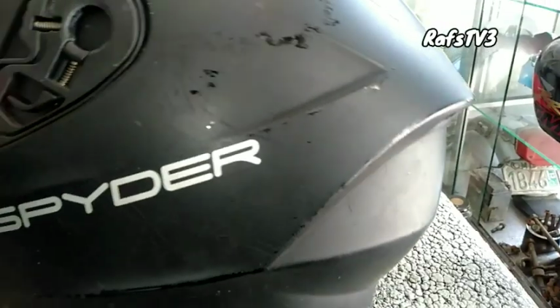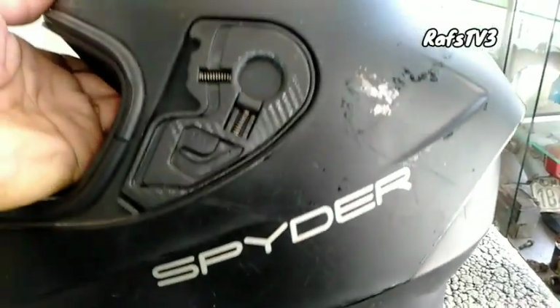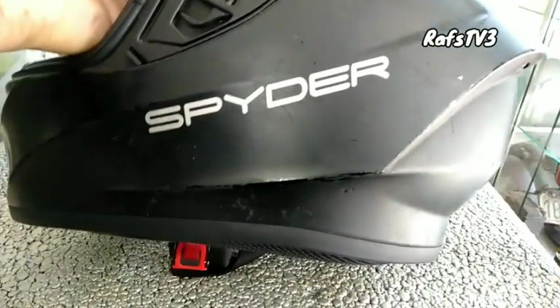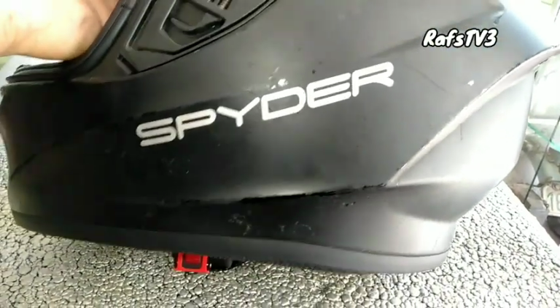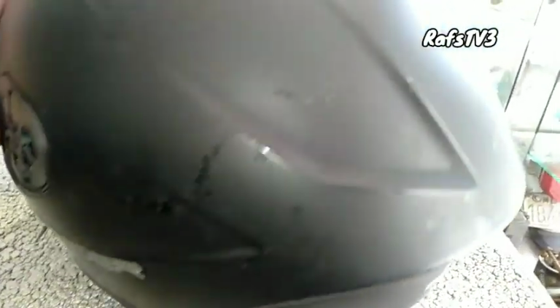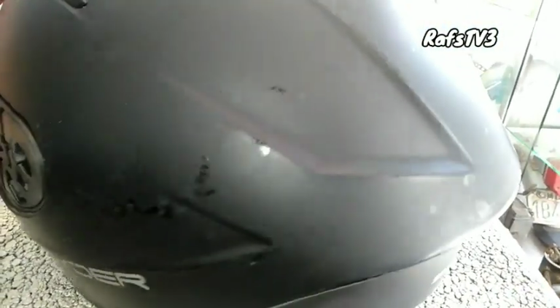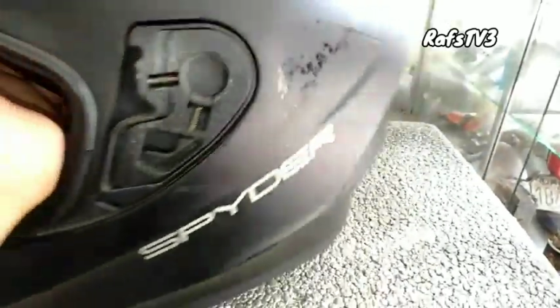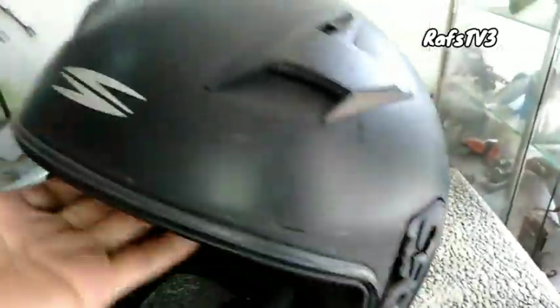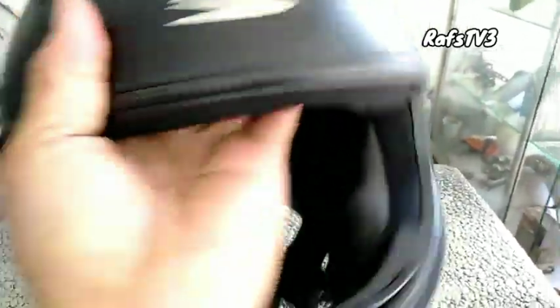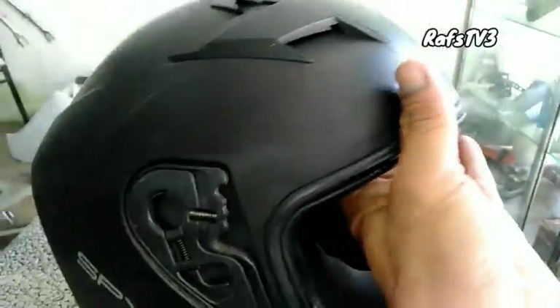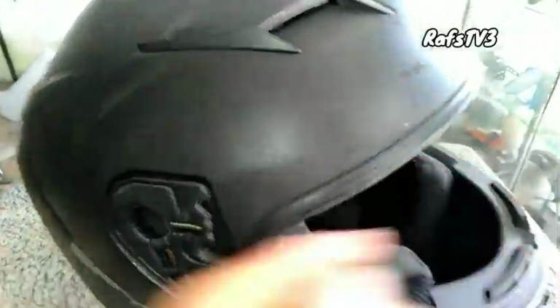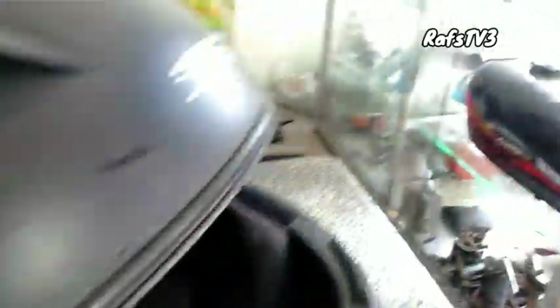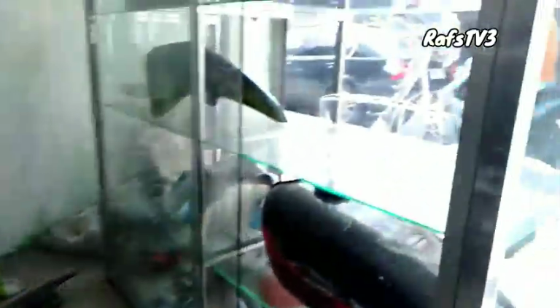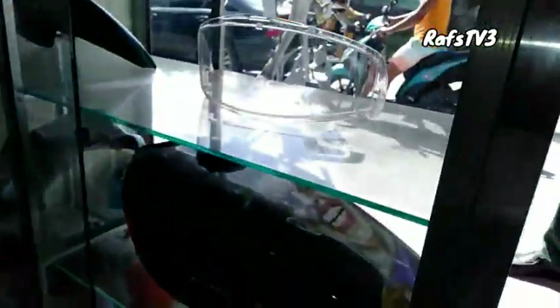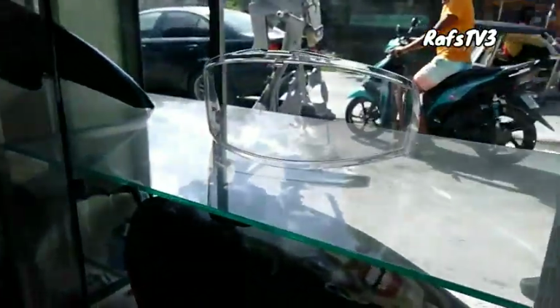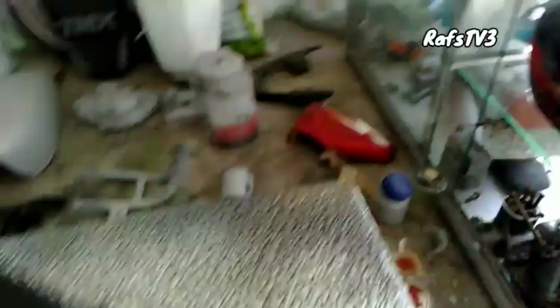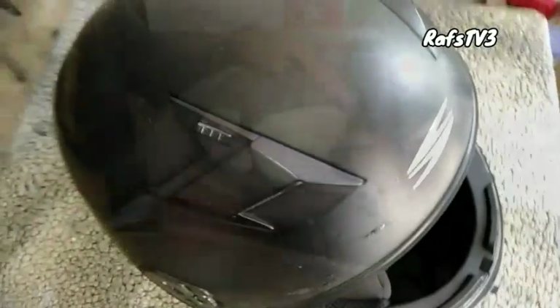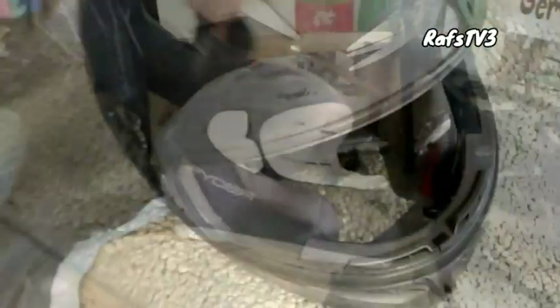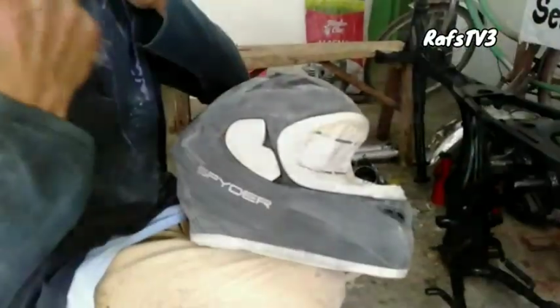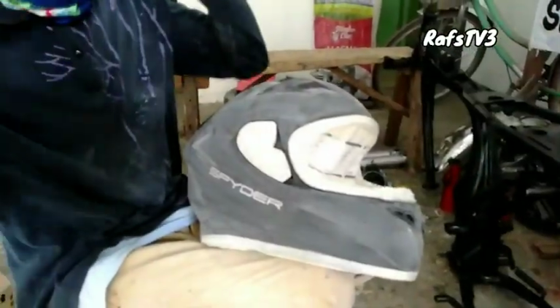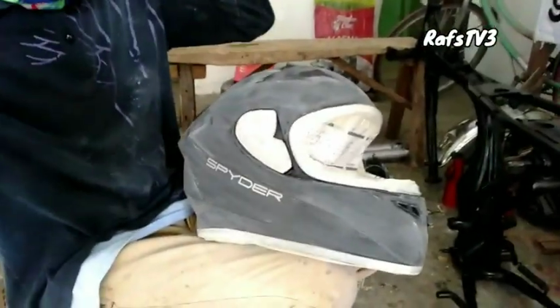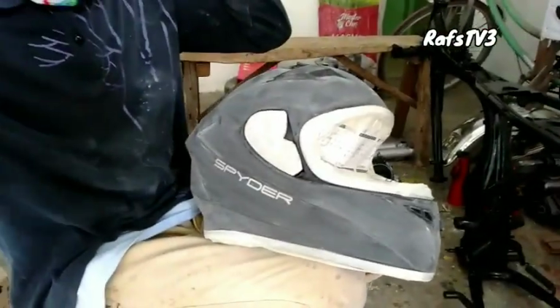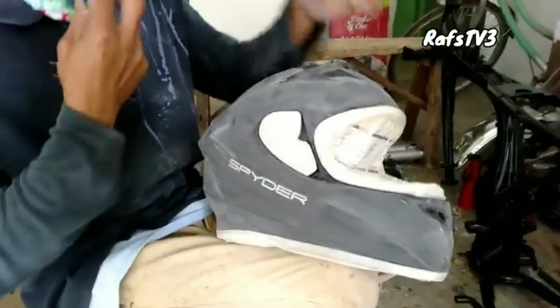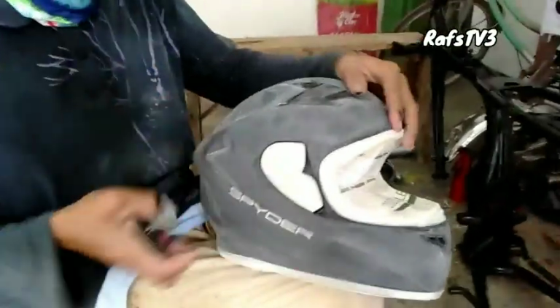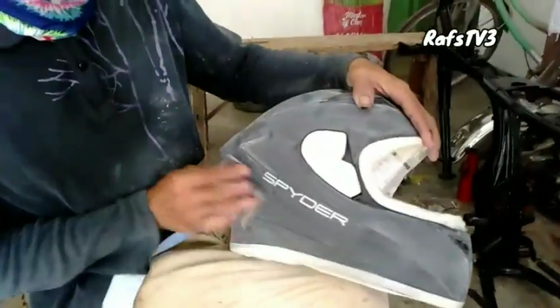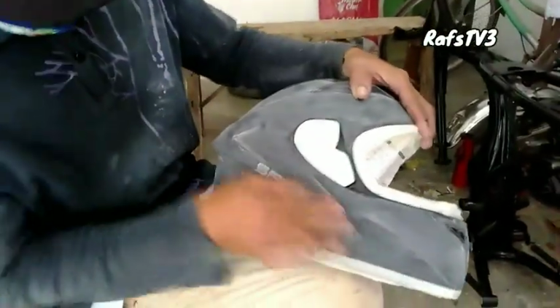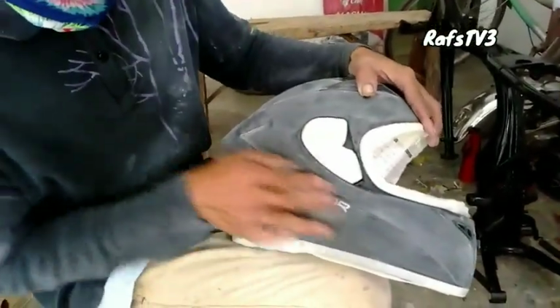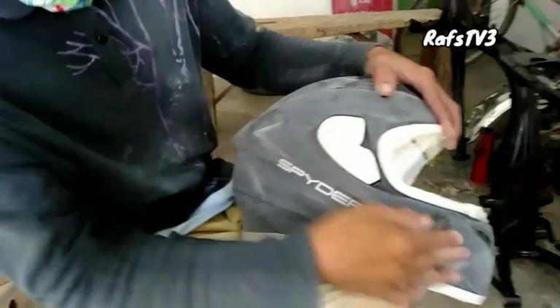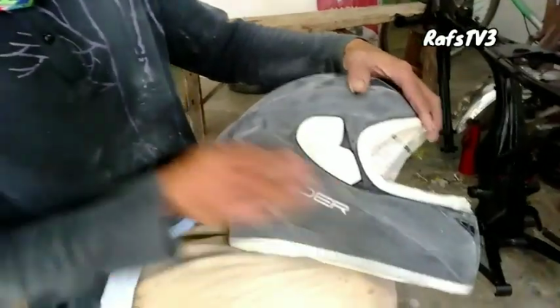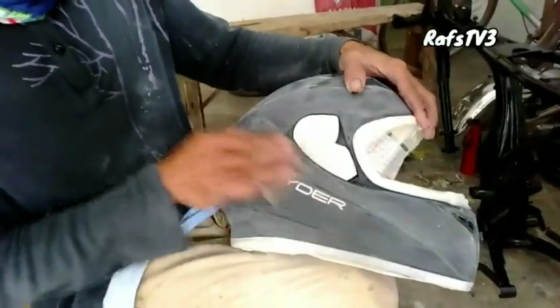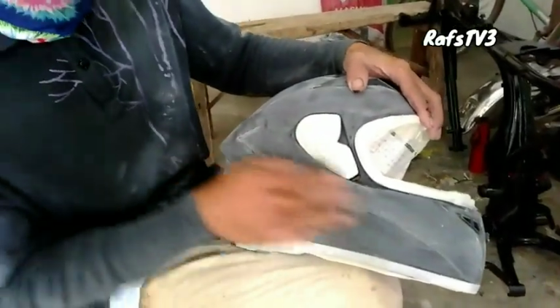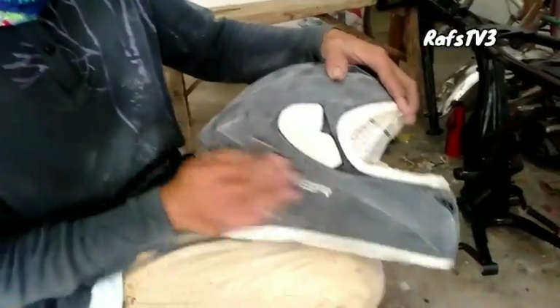Gagawin natin itong glossy finish na. Bali, ganito lang ginawa ko dito. Kung makaka-encounter kayo ng ganitong klase ng helmet na spider na mat, ang ginawa ko lang dito is tinanggal ko lang yung kanyang top coat na mat clear.